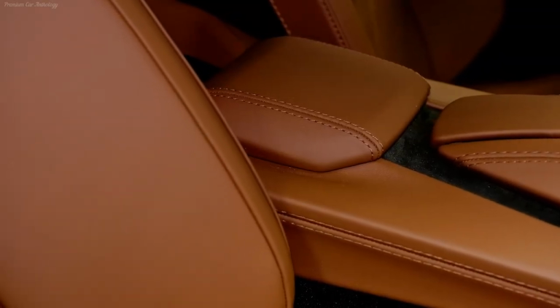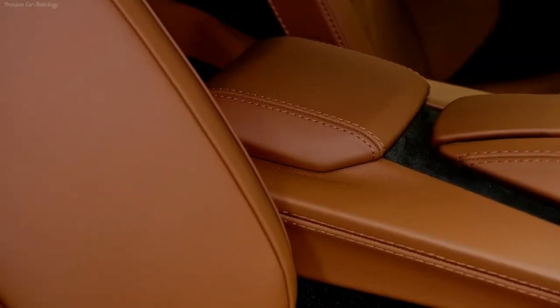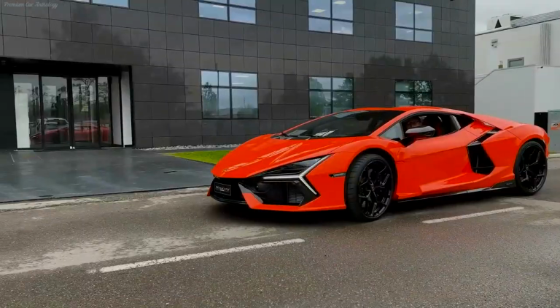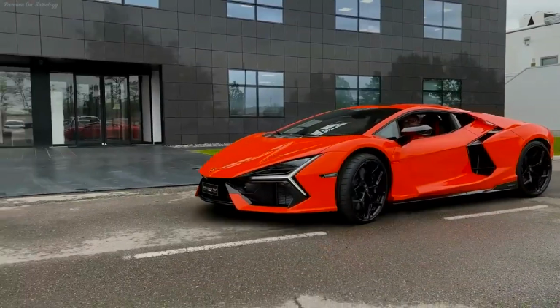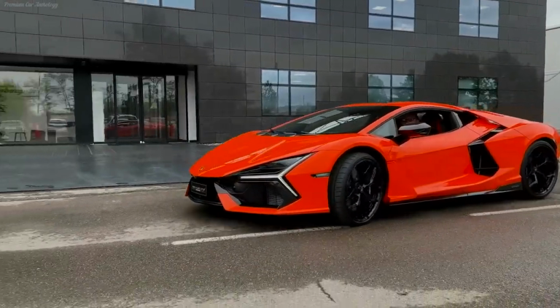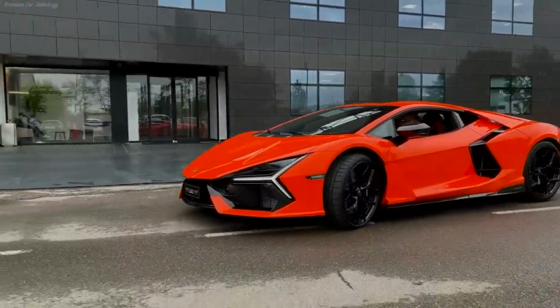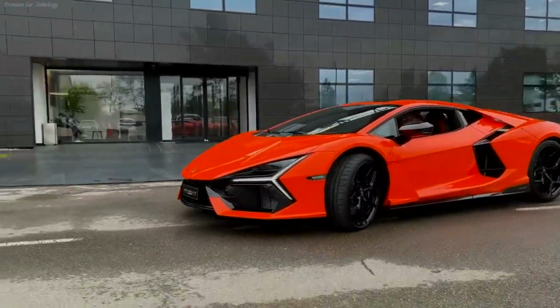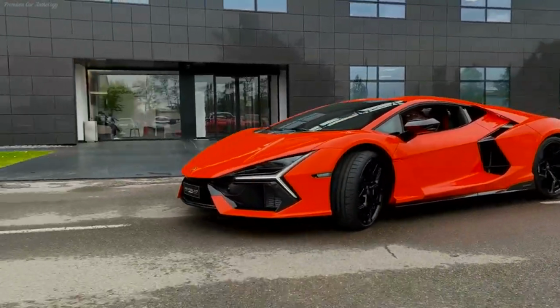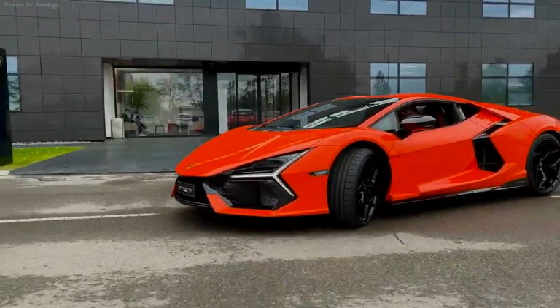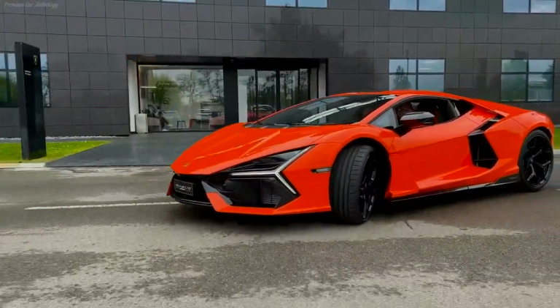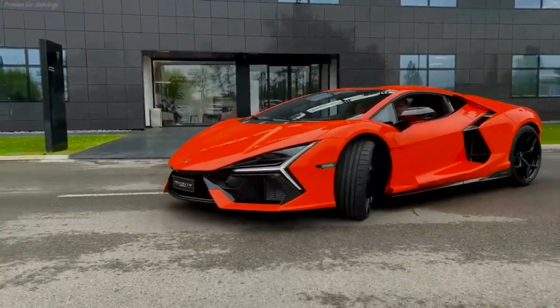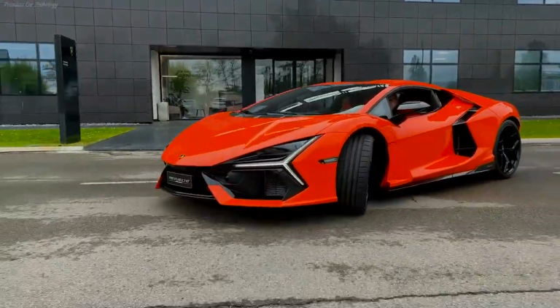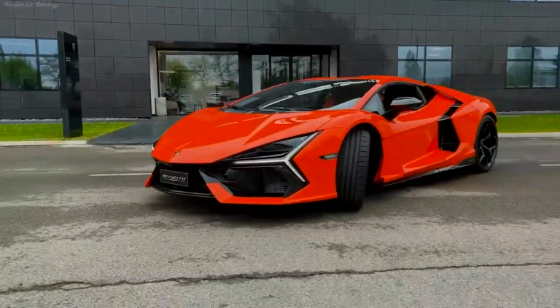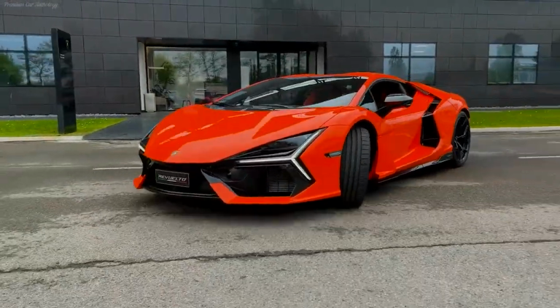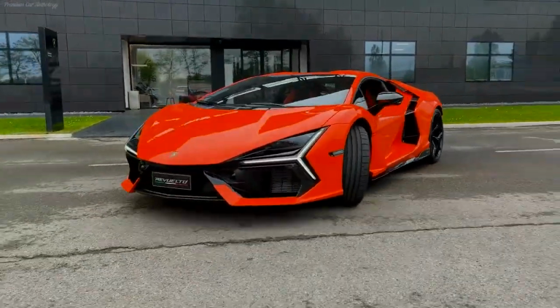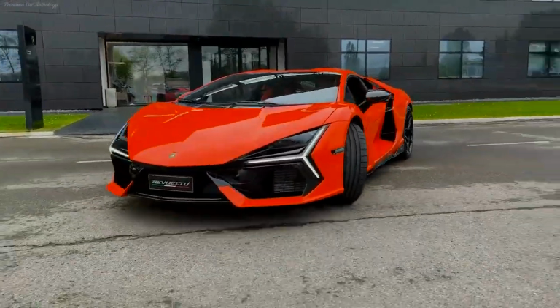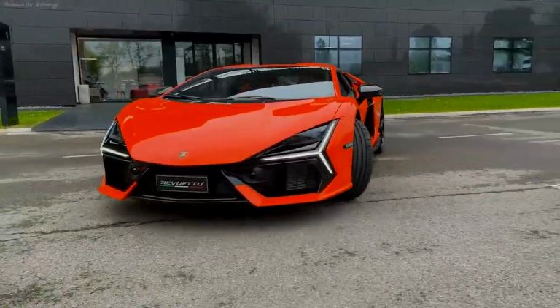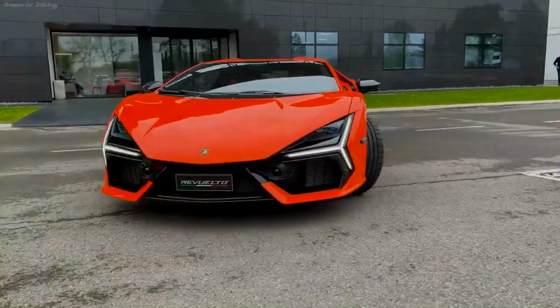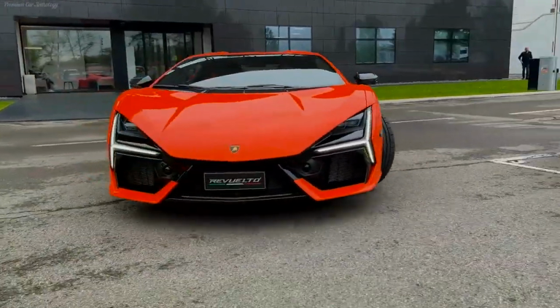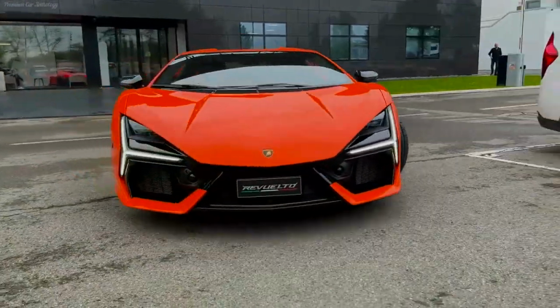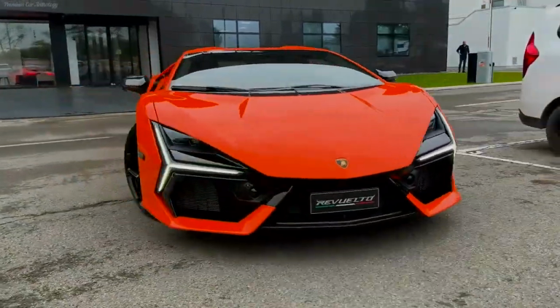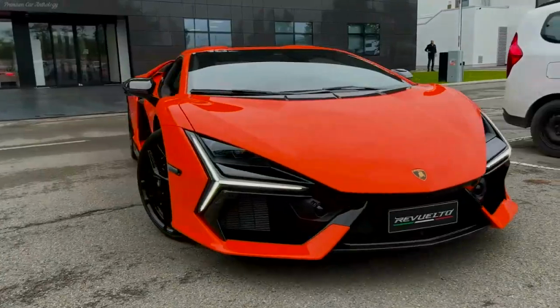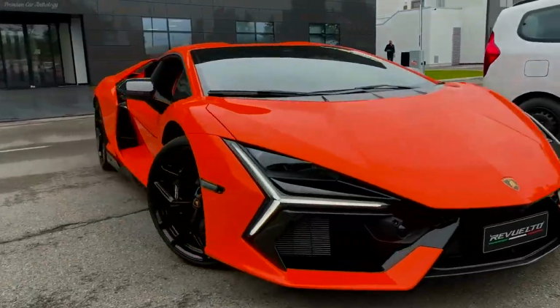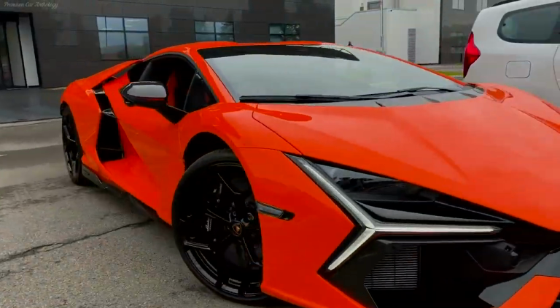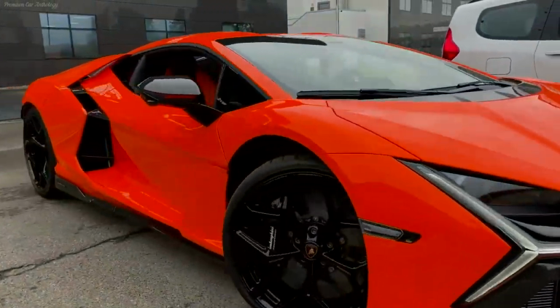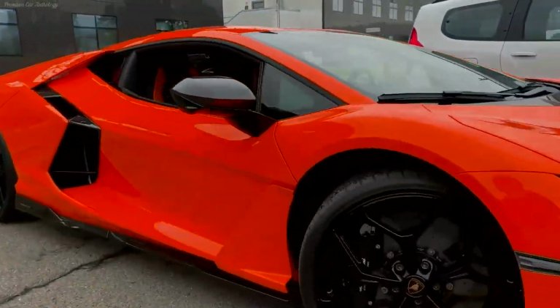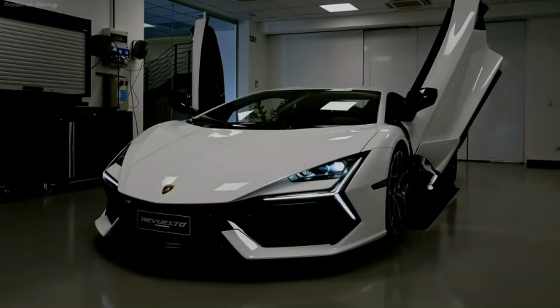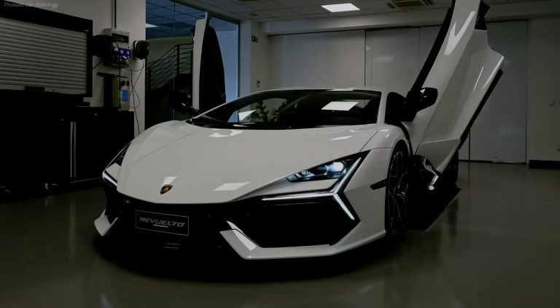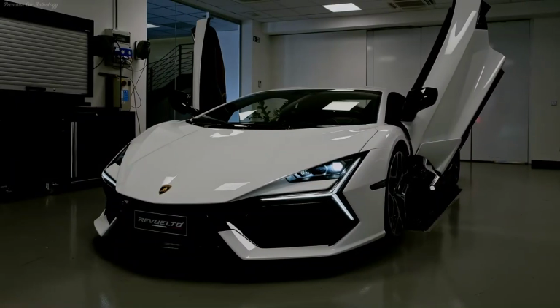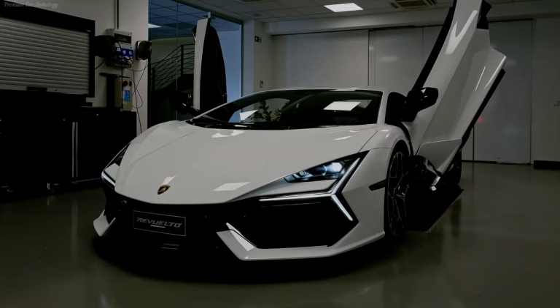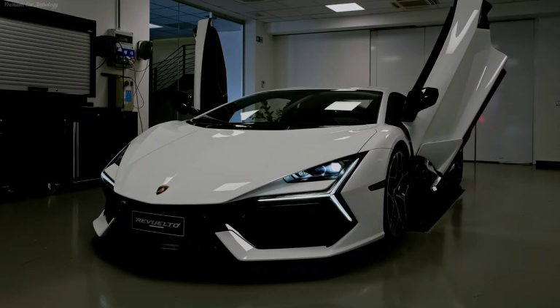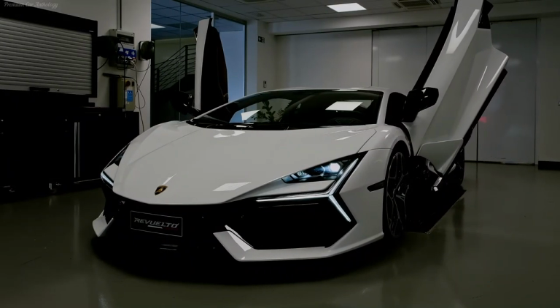The Lamborghini Revuelto will go on sale in the second half of the year and will be more expensive than the Aventador SVJ model — at least €350,000.